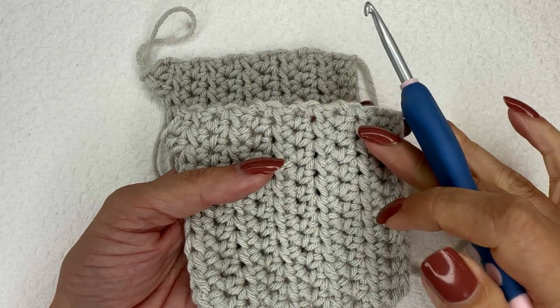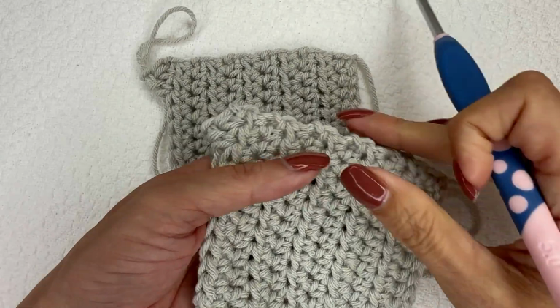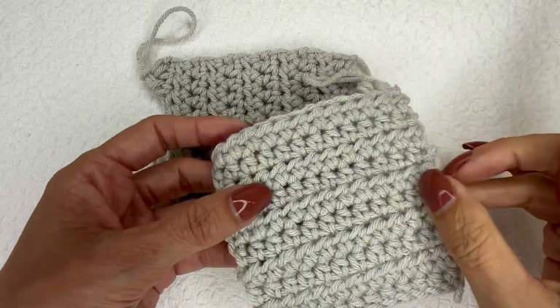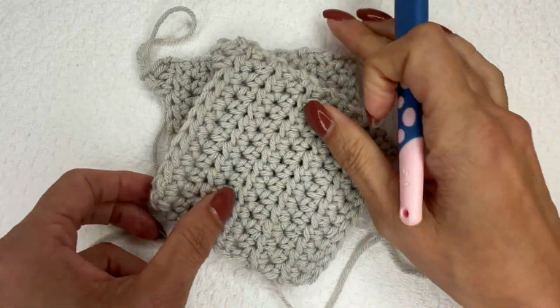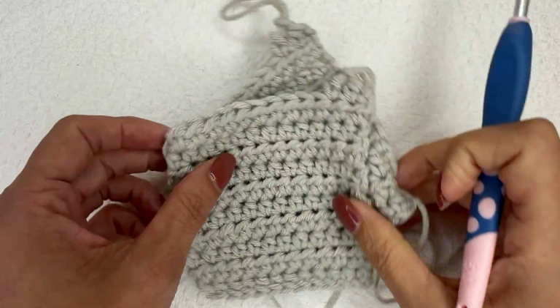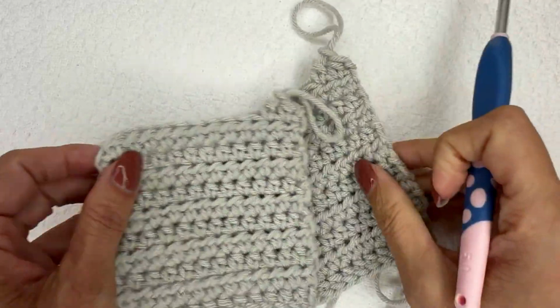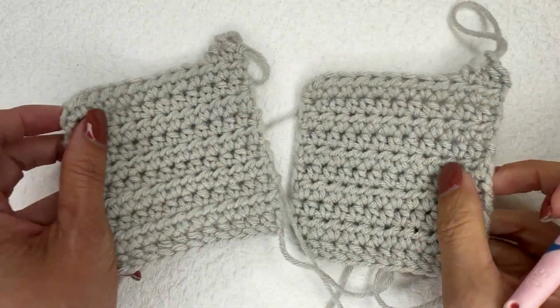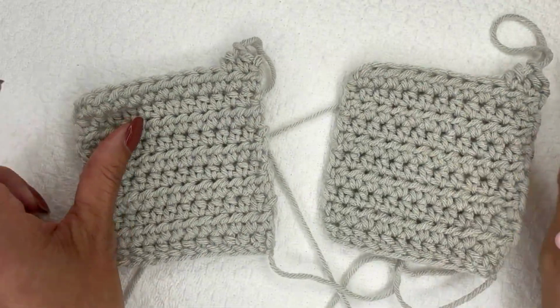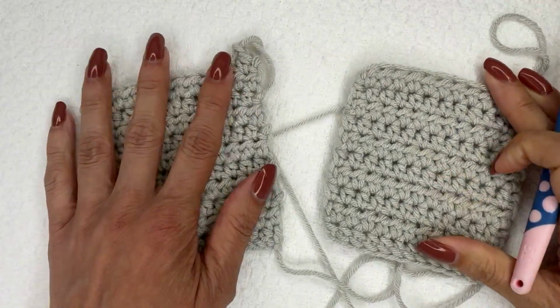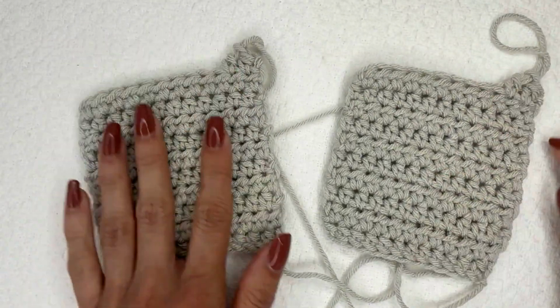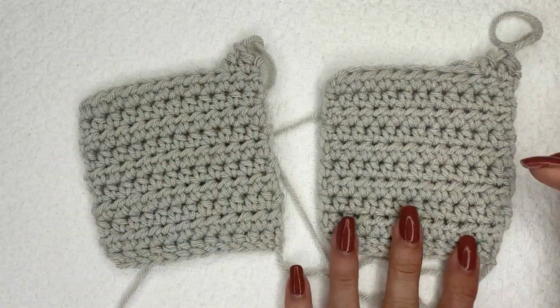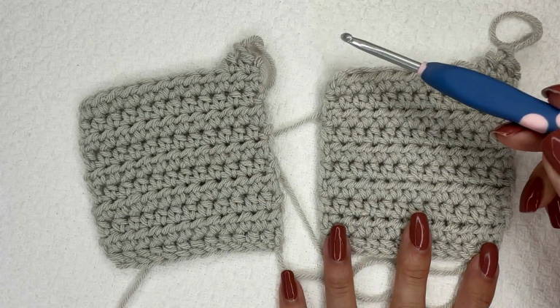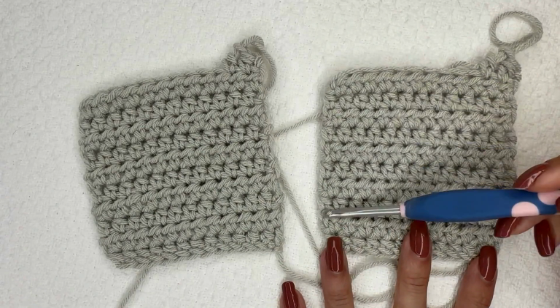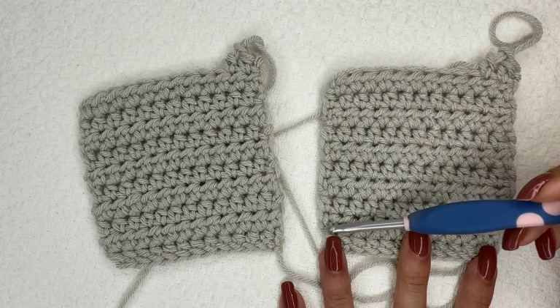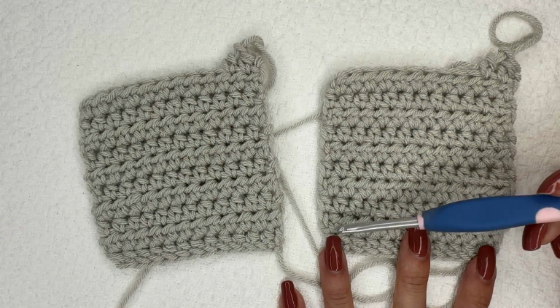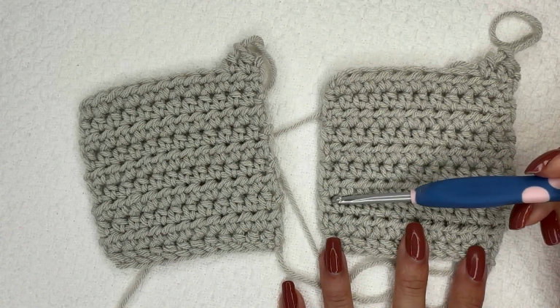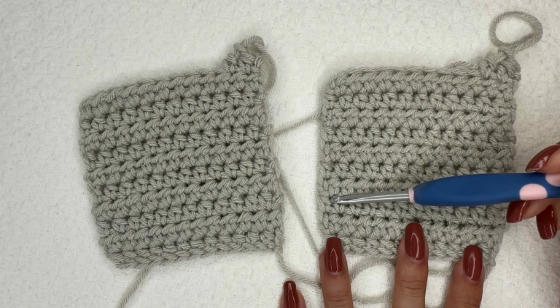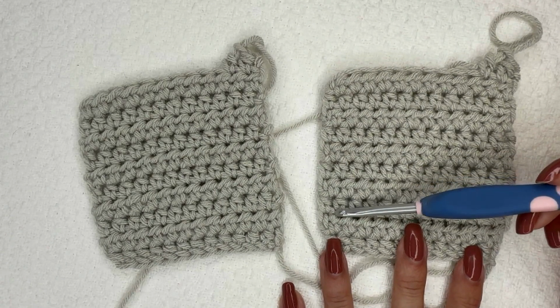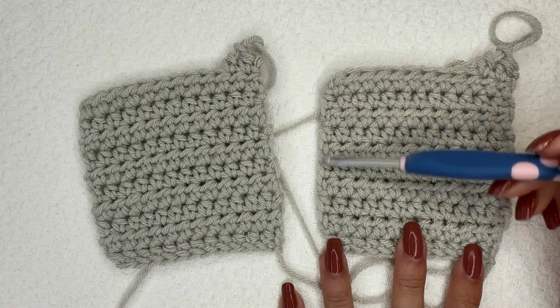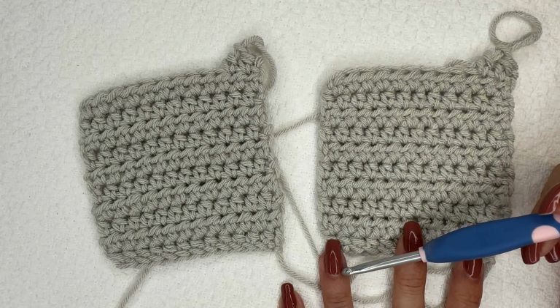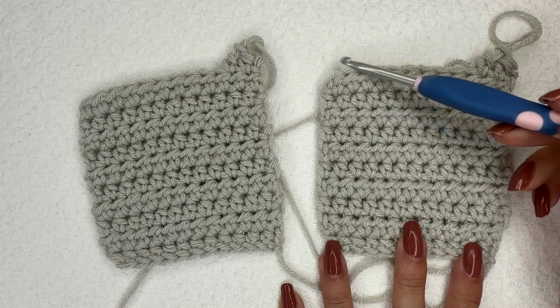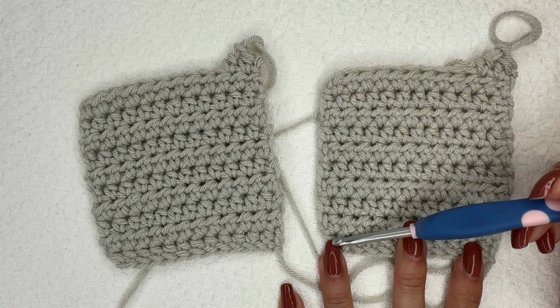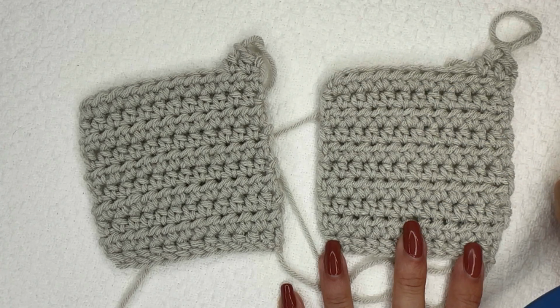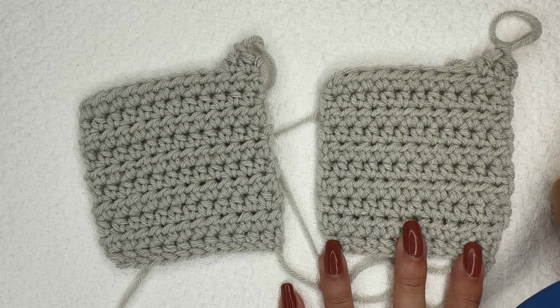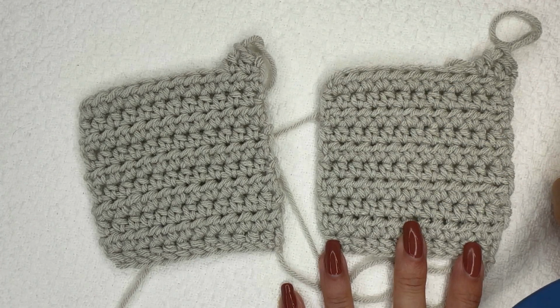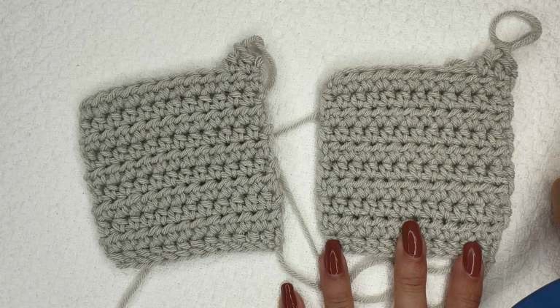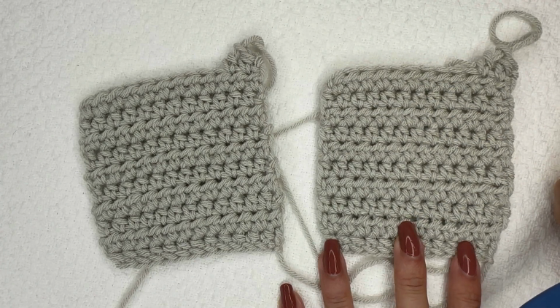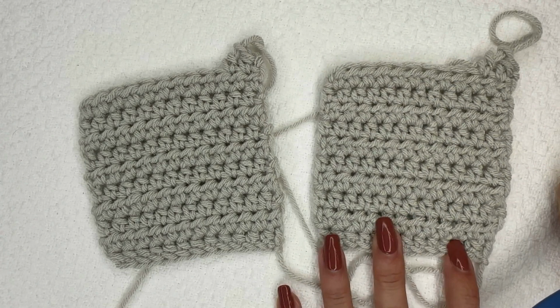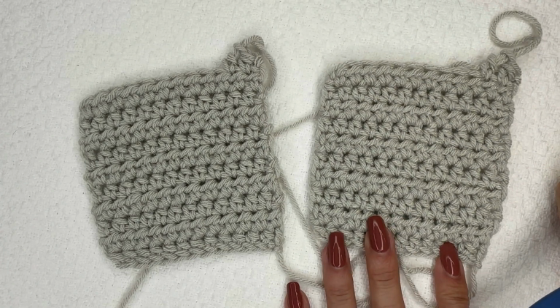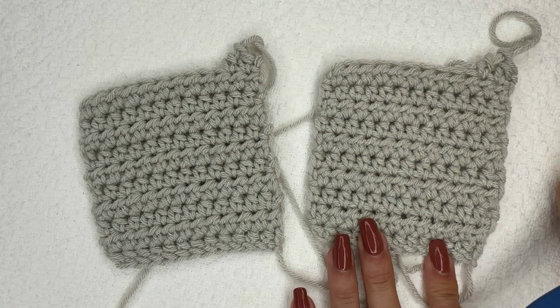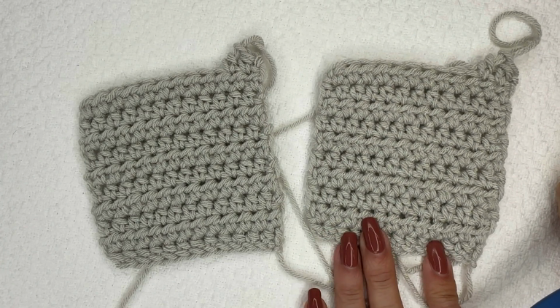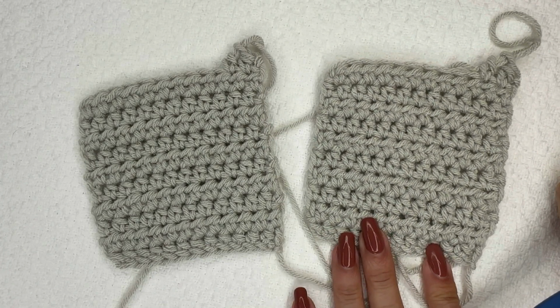You can turn your work either way, but I think turning it with your yarn facing the front creates a cleaner edge and a beautiful piece to work into when adding that border. I hope you enjoyed this video and I look forward to crocheting more with you soon.